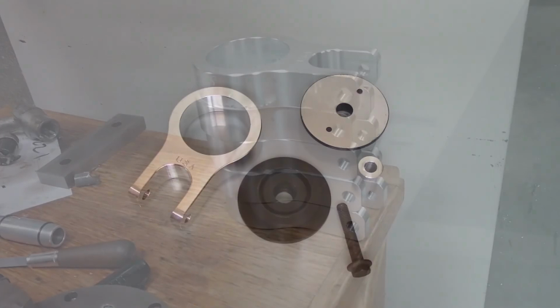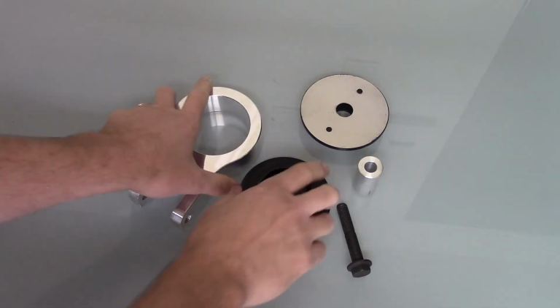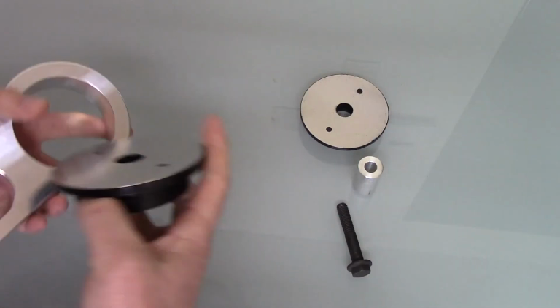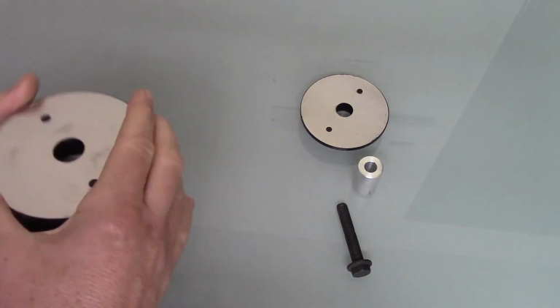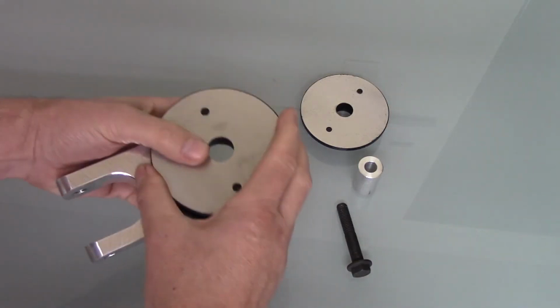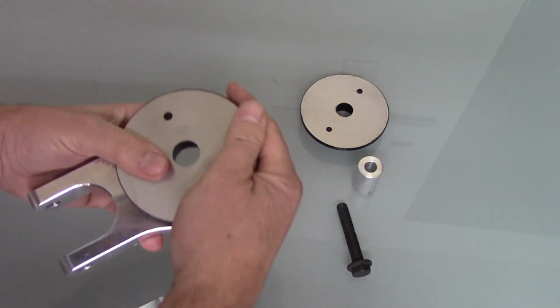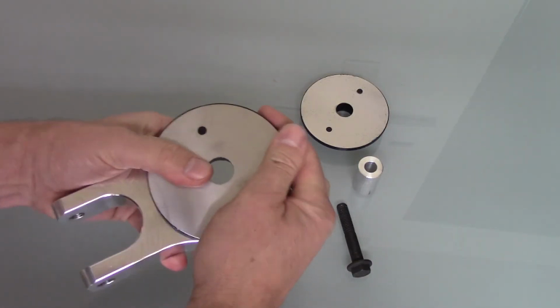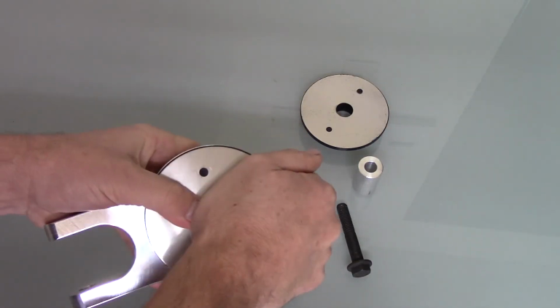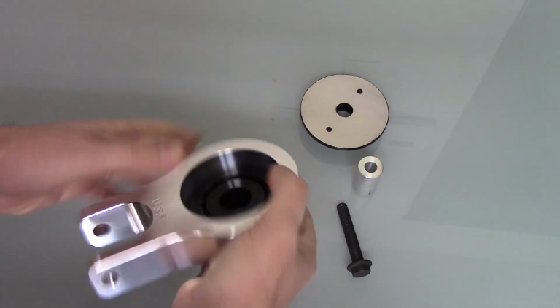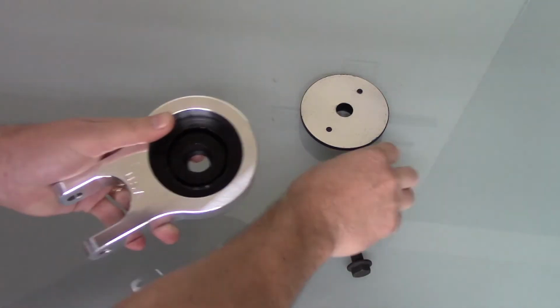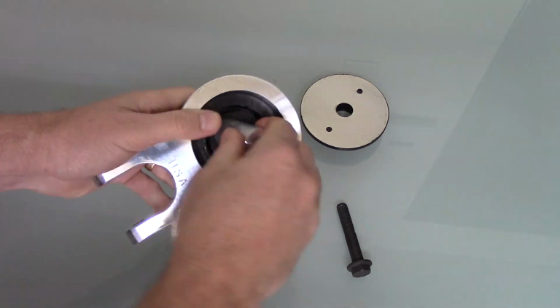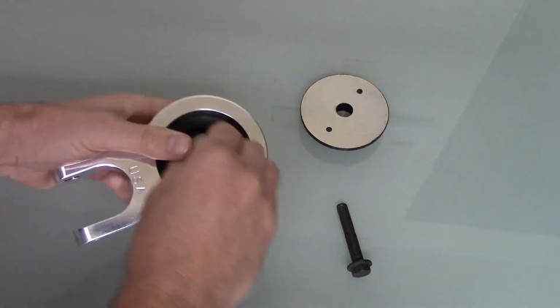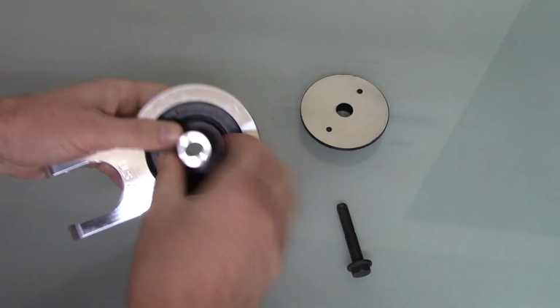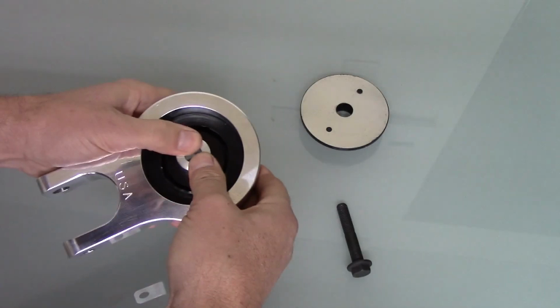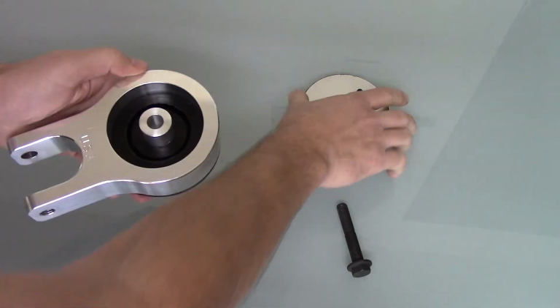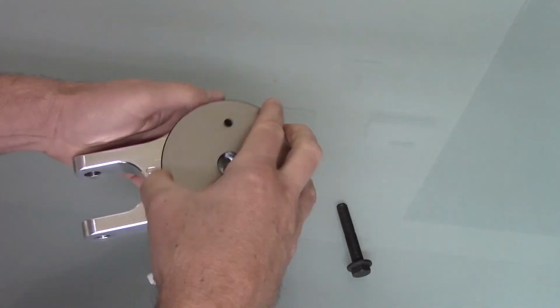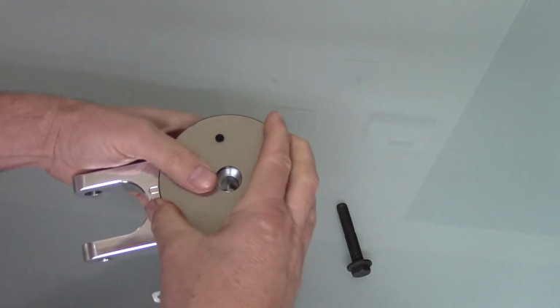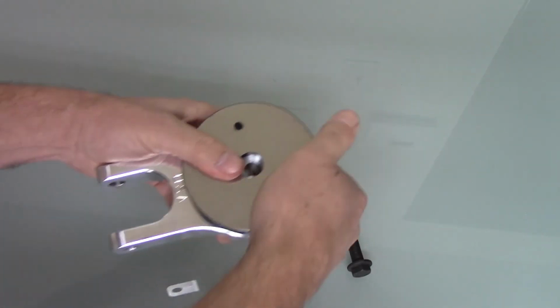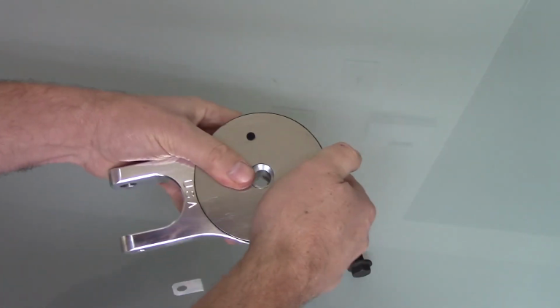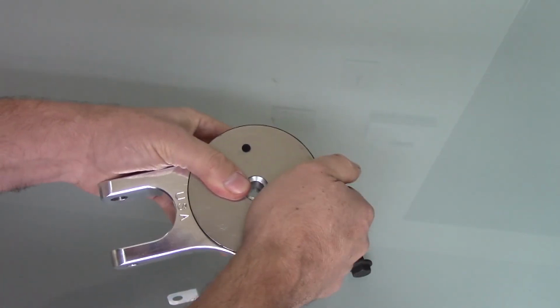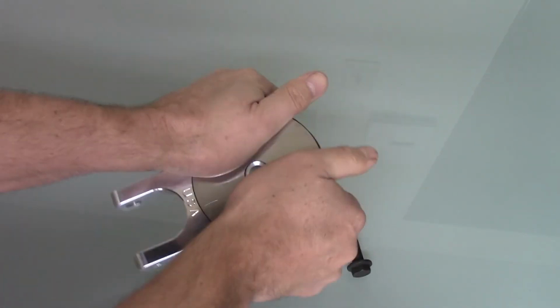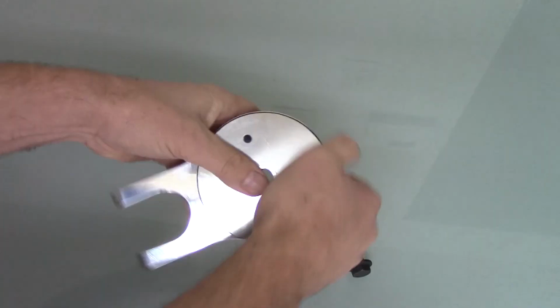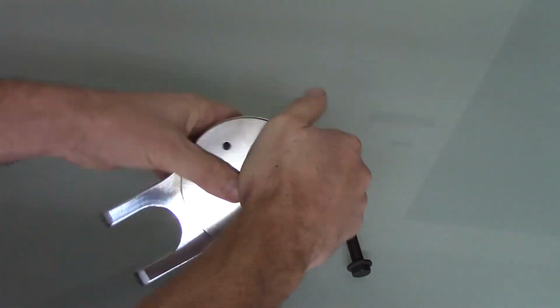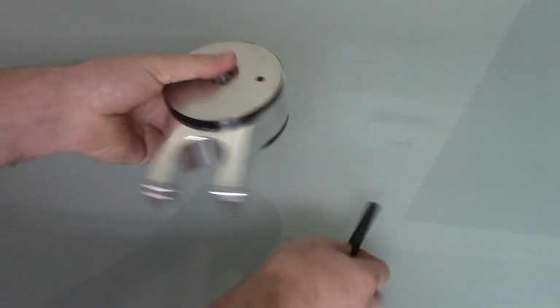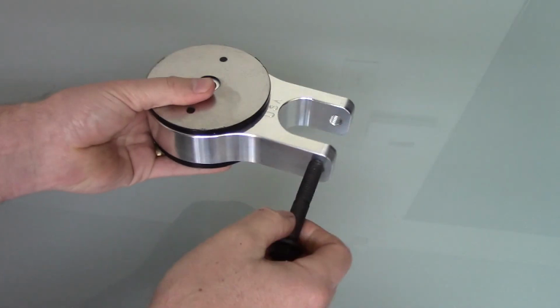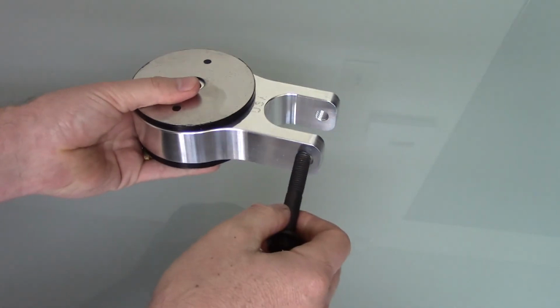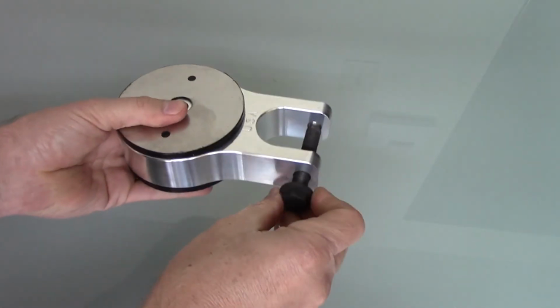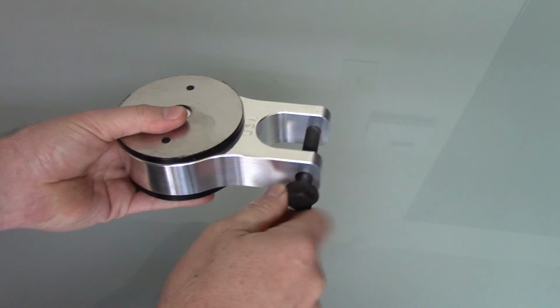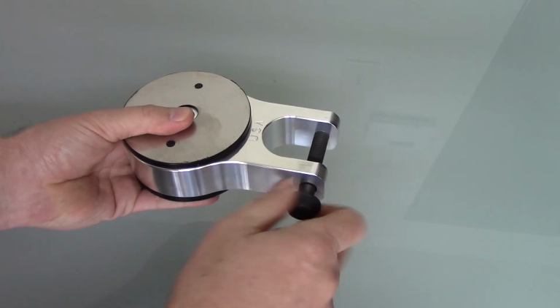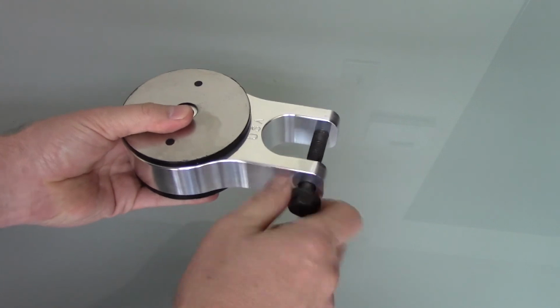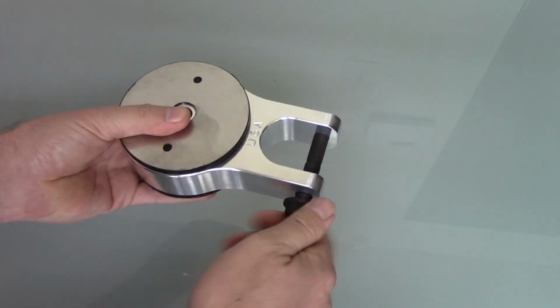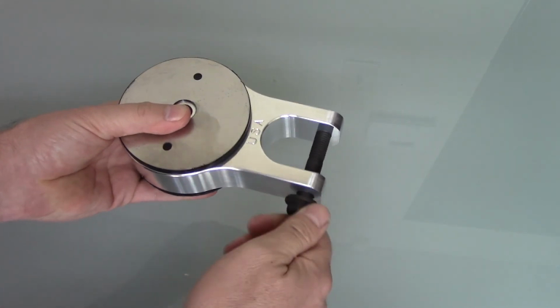We can't show you how the polyester bushings are made, as that is a trade secret. Final assembly is simple, with pressing the two bushing halves into the housing and inserting the bolt.